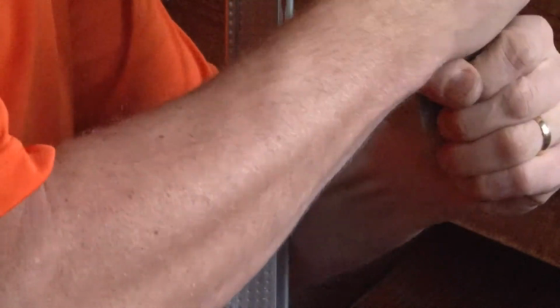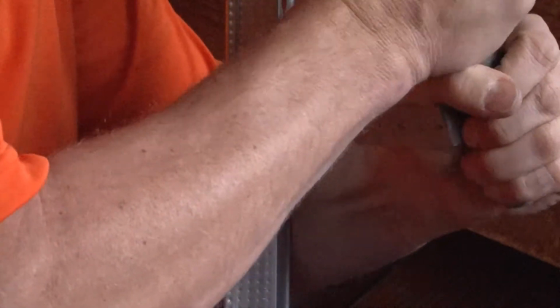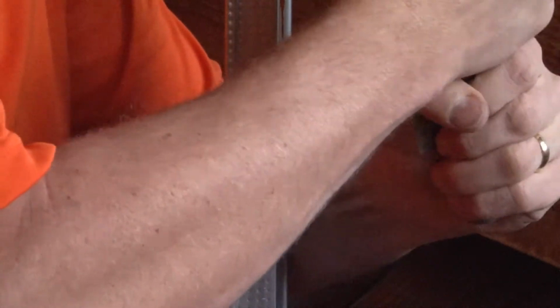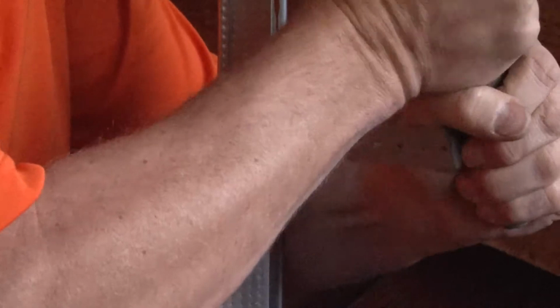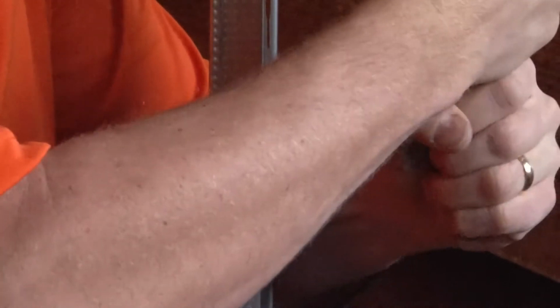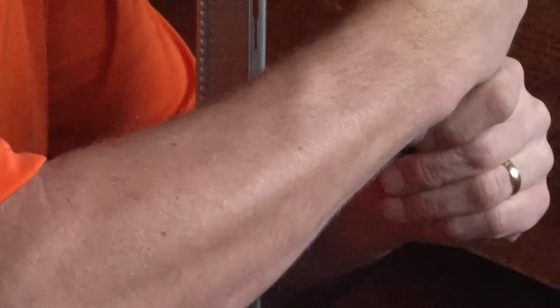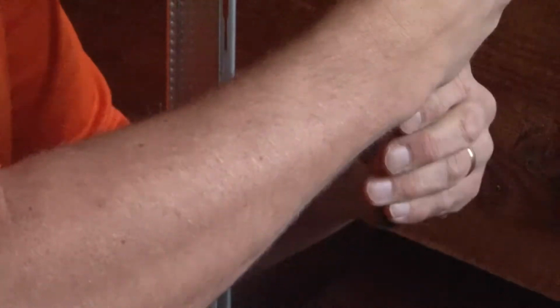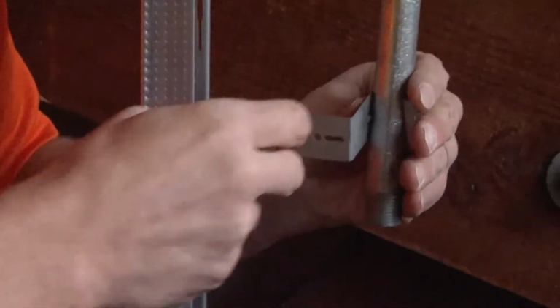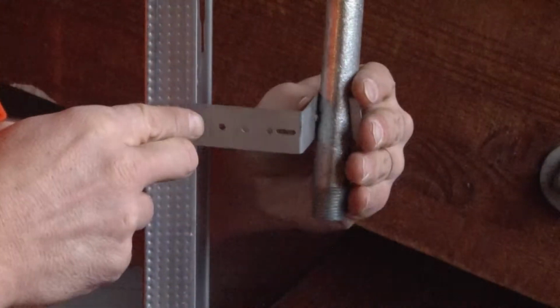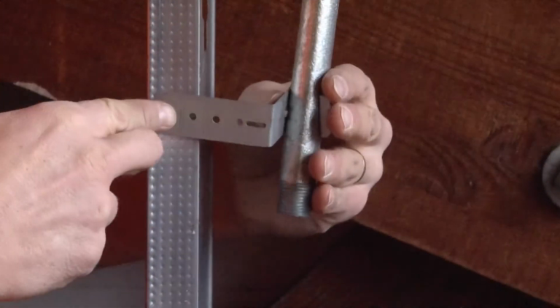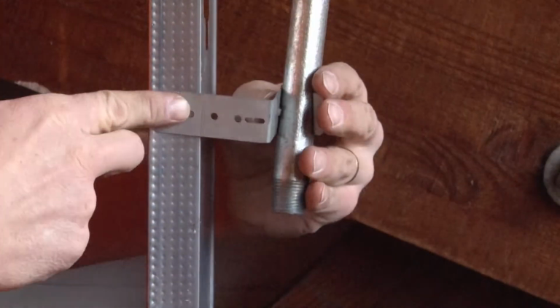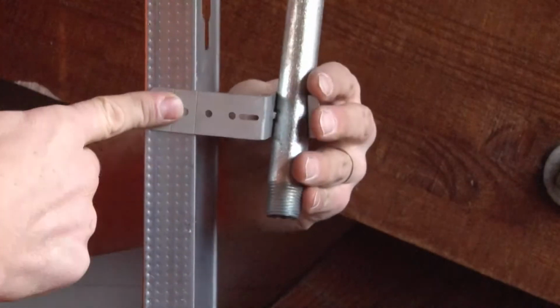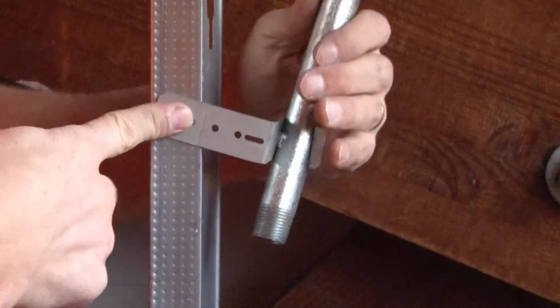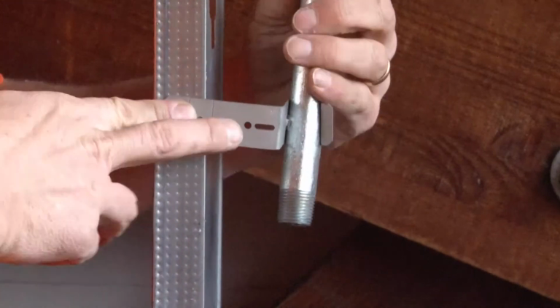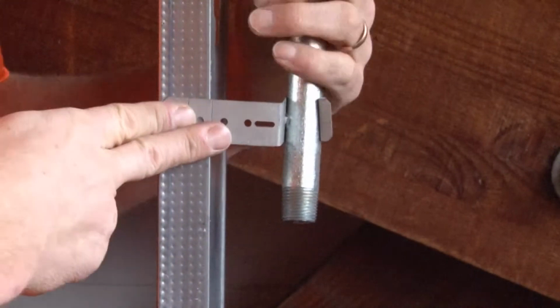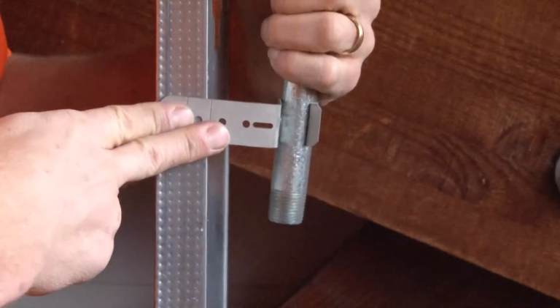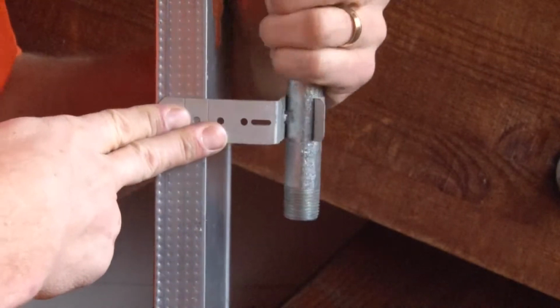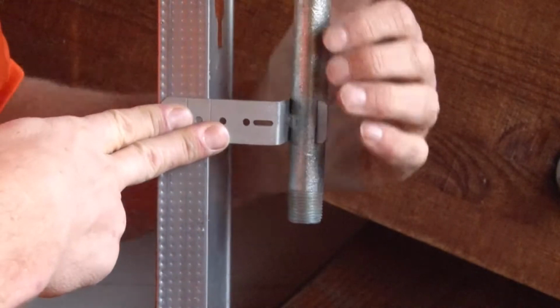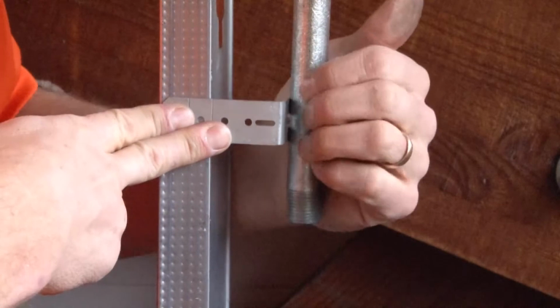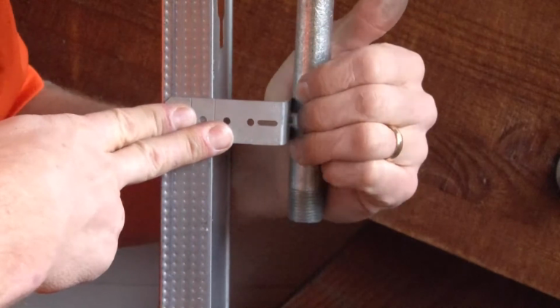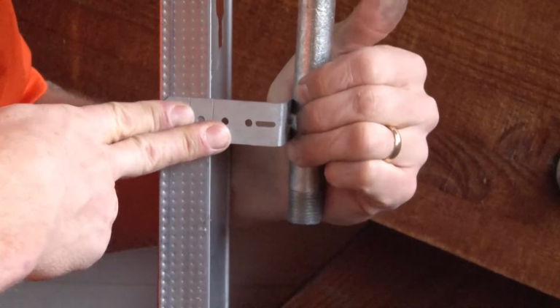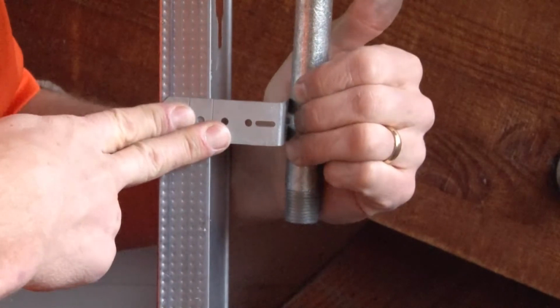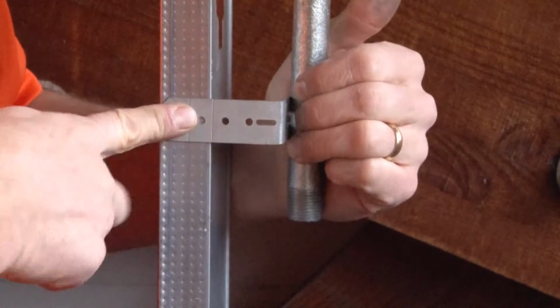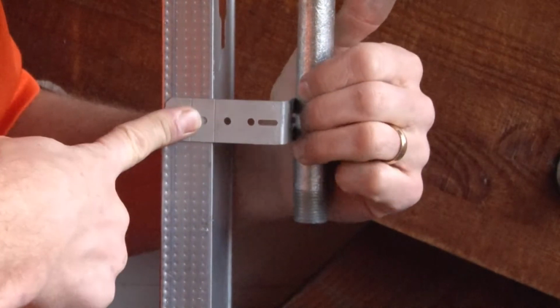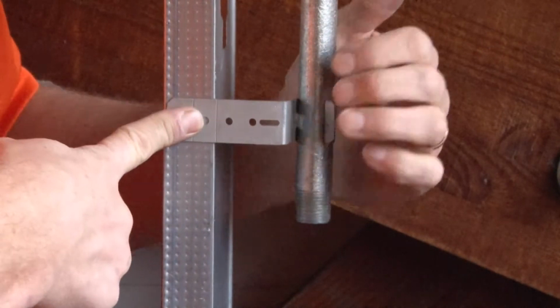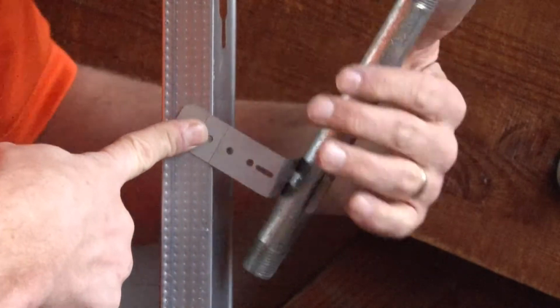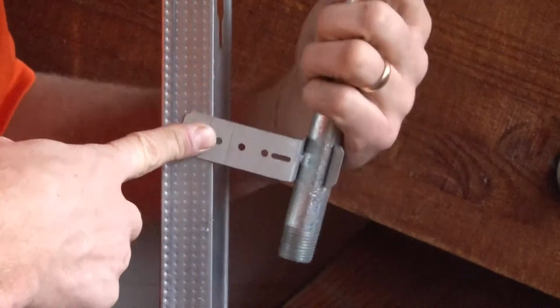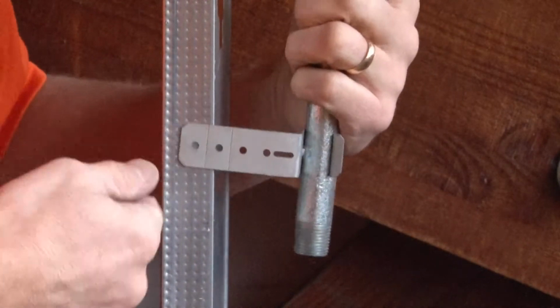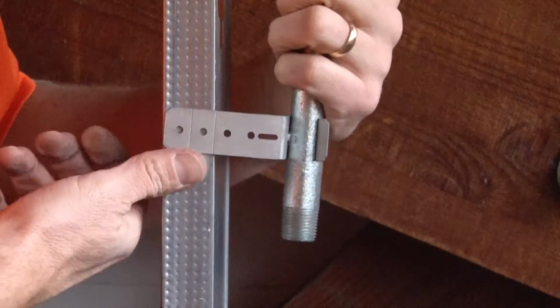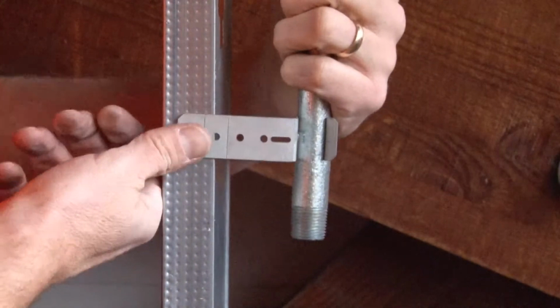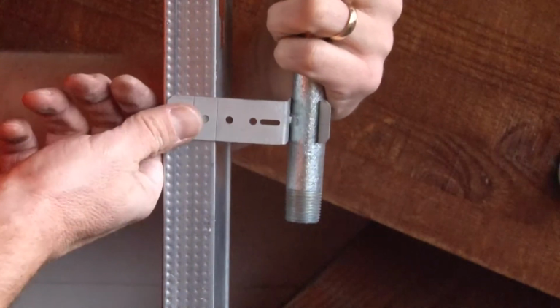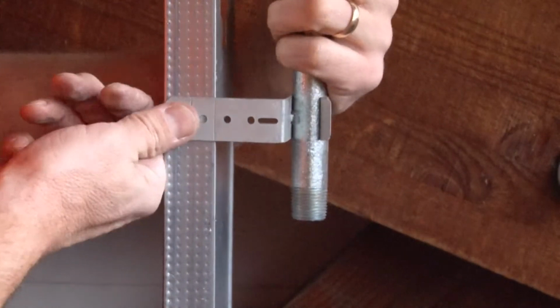It snaps in place quick and easy with a nice, secure, tight bite, and holds the conduit in place along the beam.